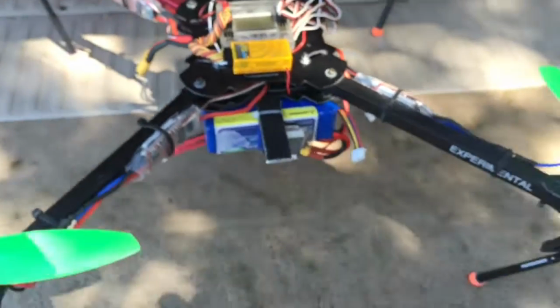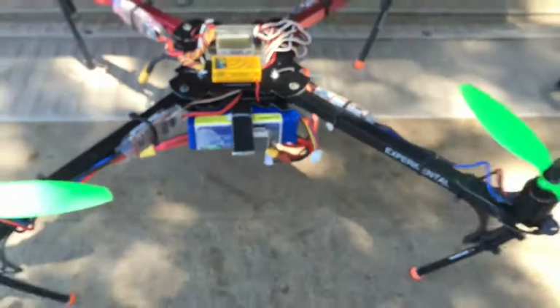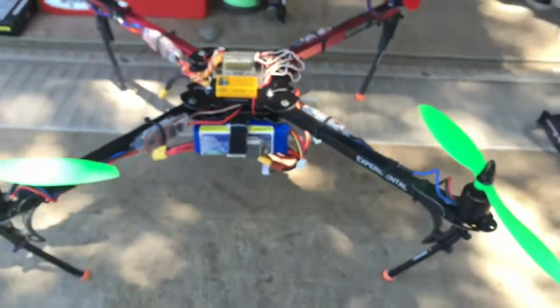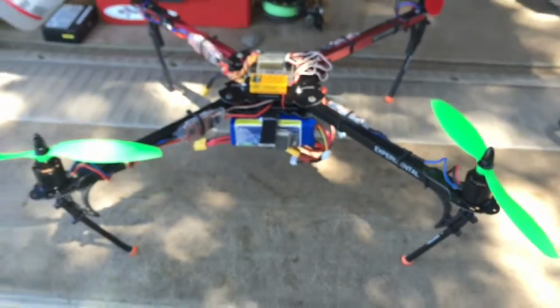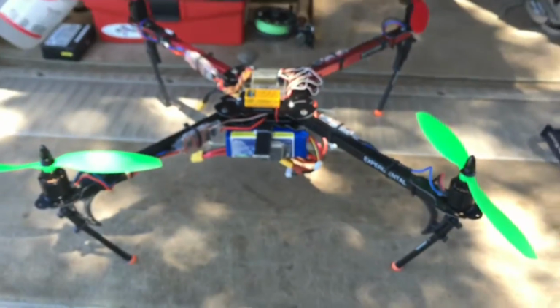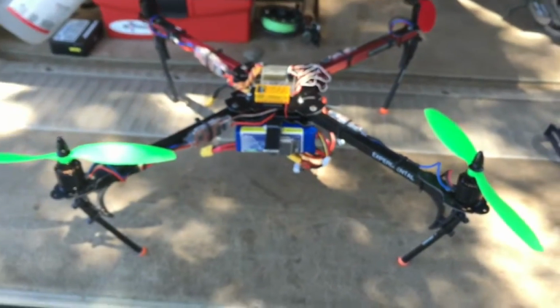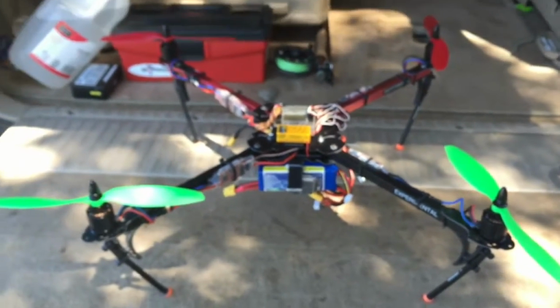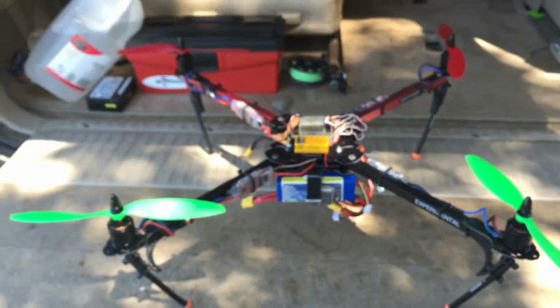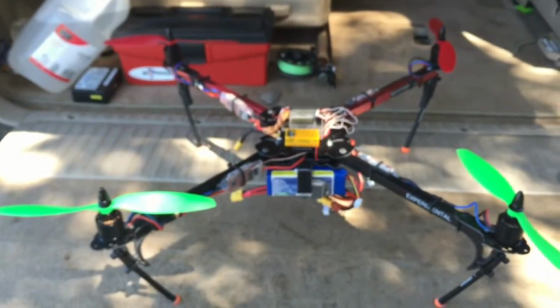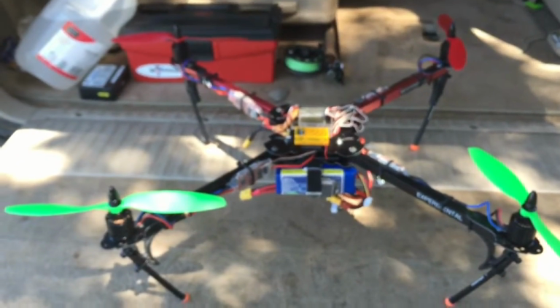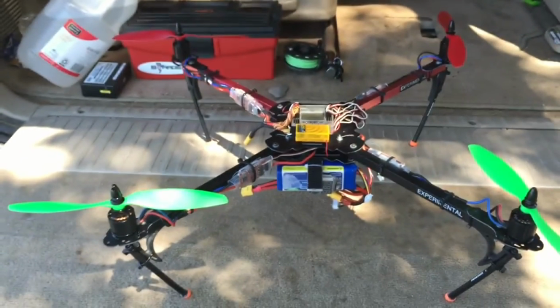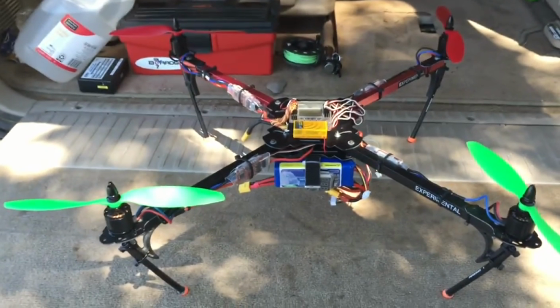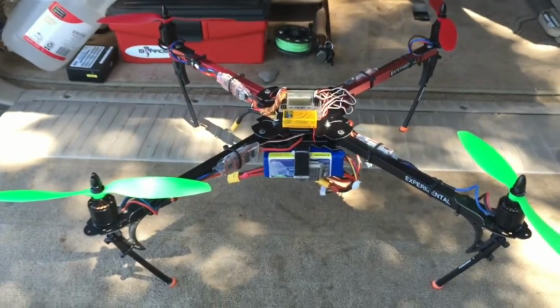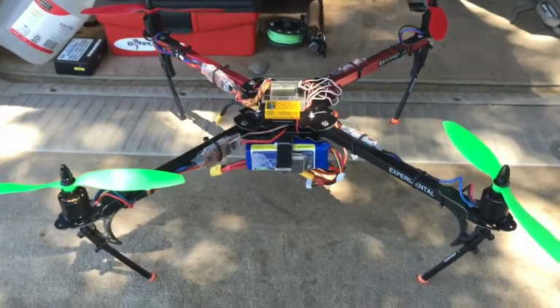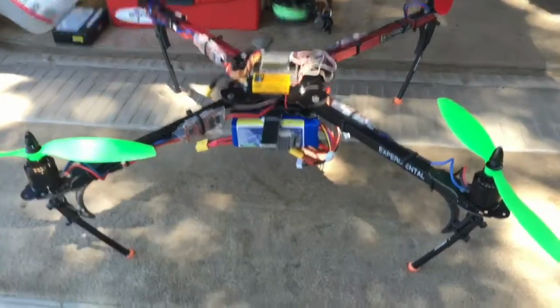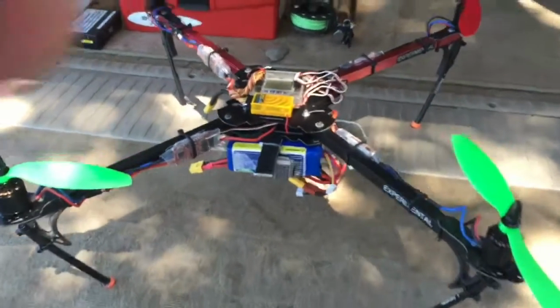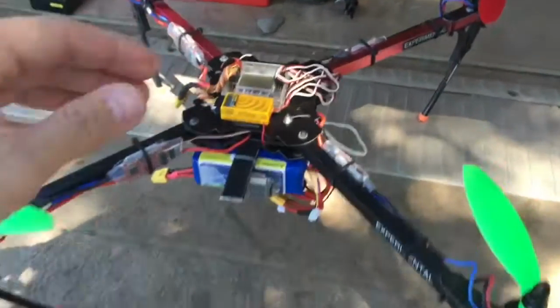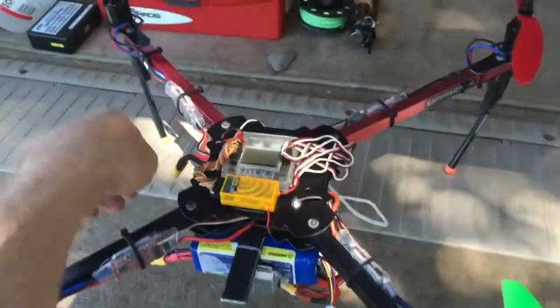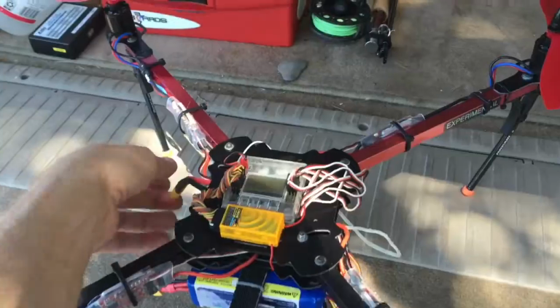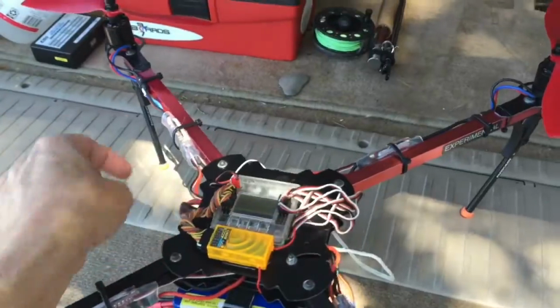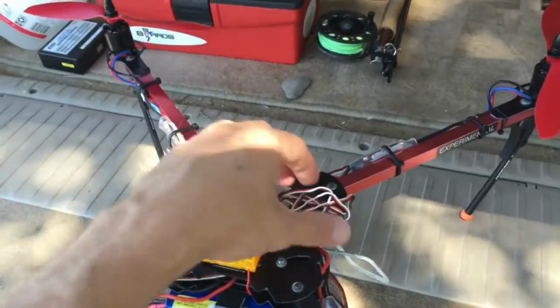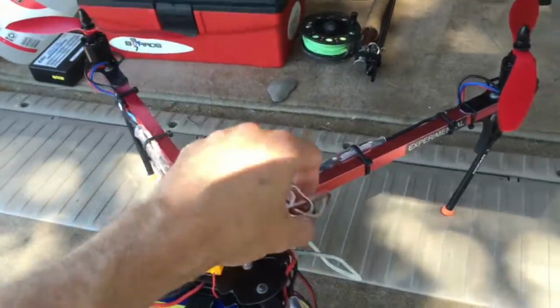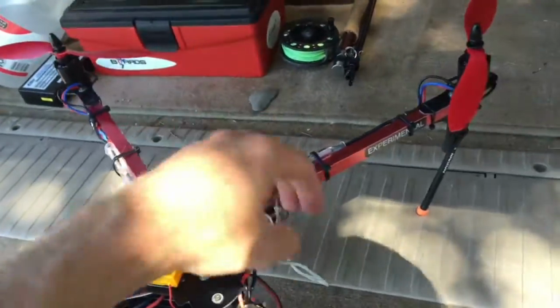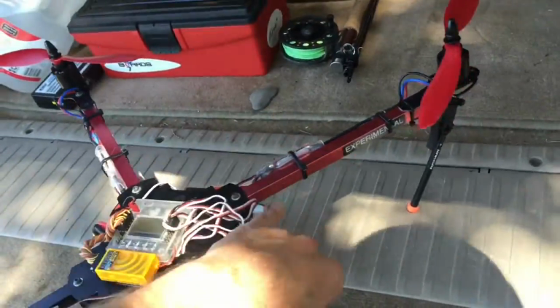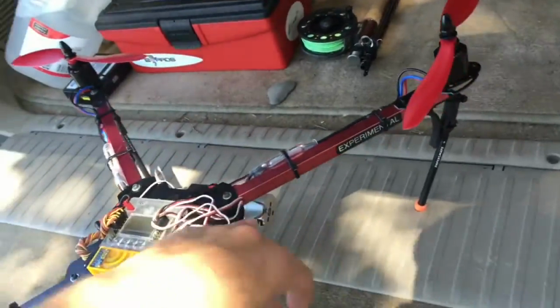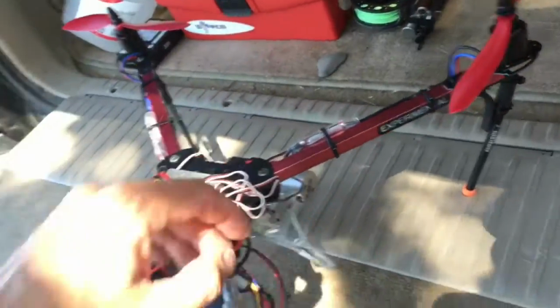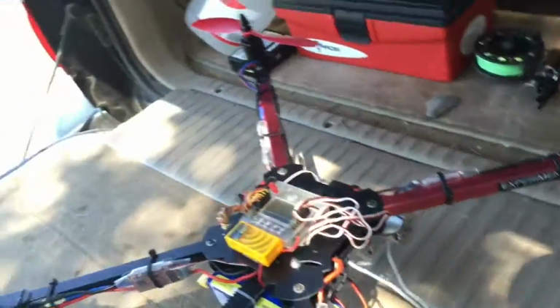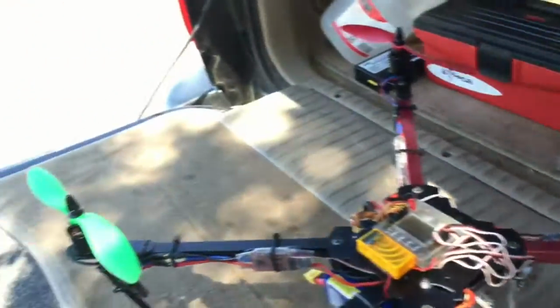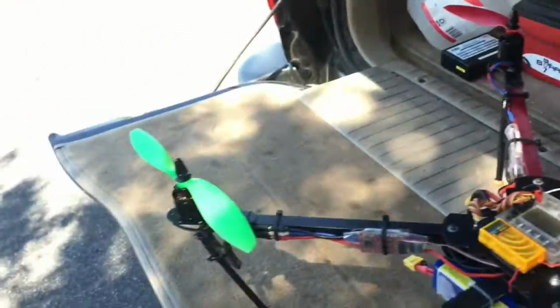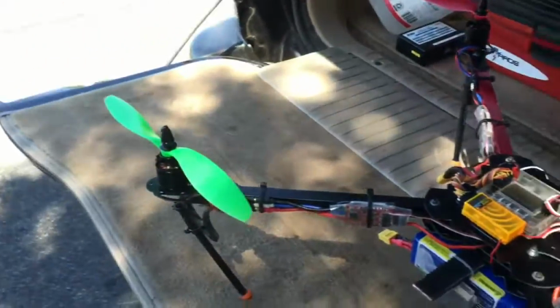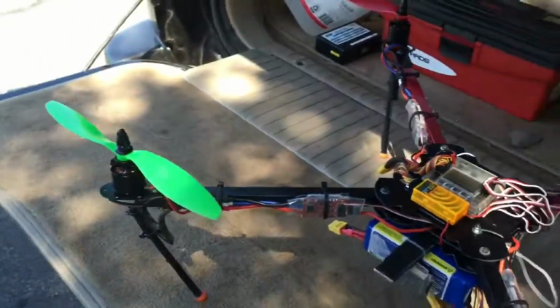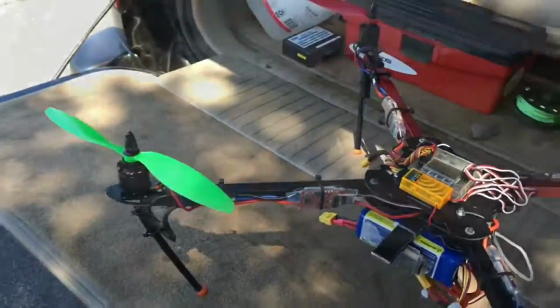Once I get a solid test run, I'll go ahead and clean up all these wires and everything. But let's see how she does.